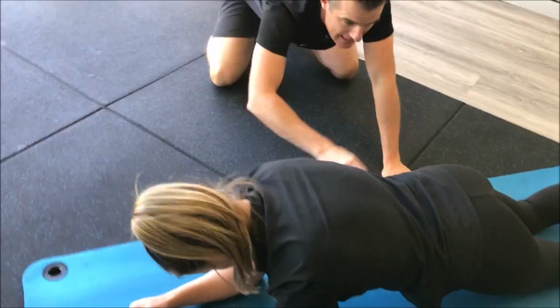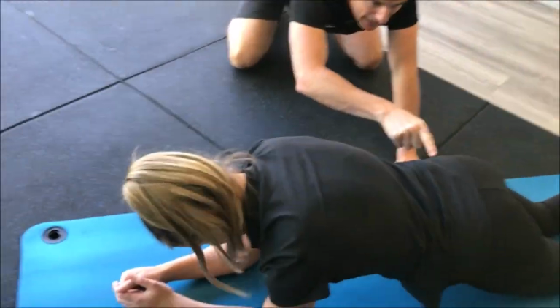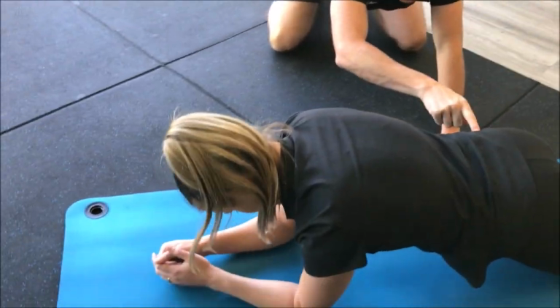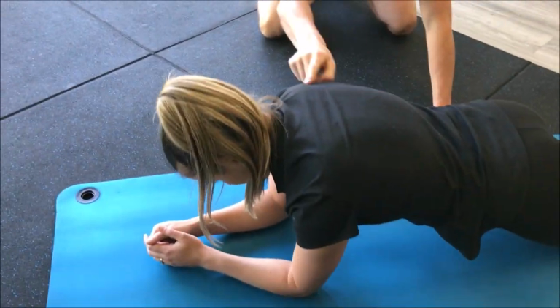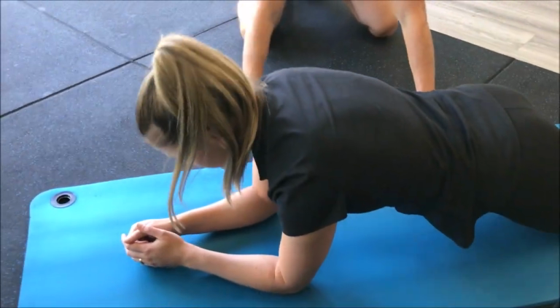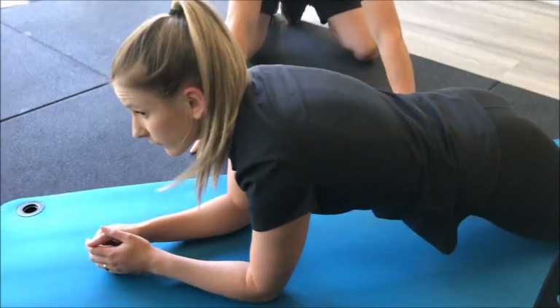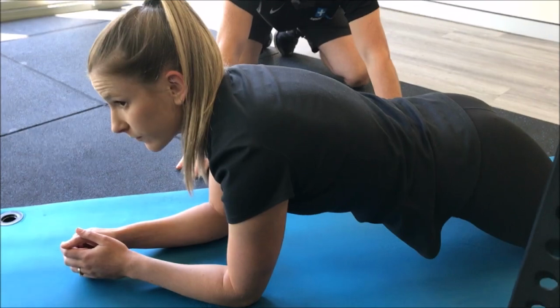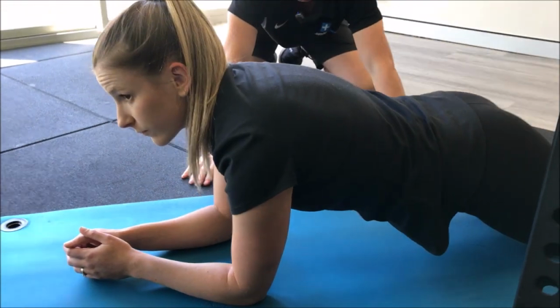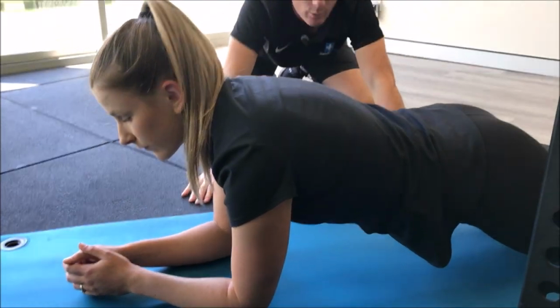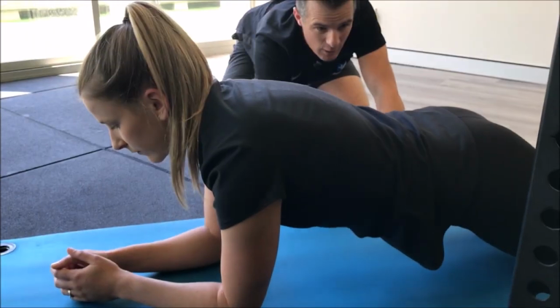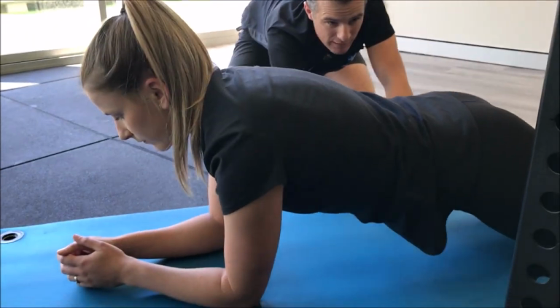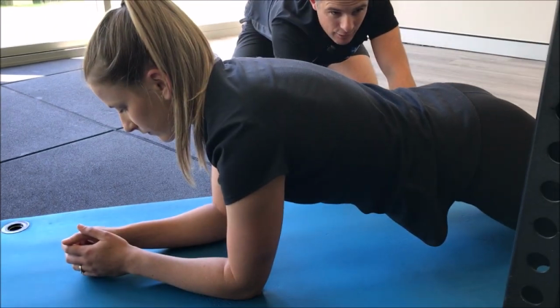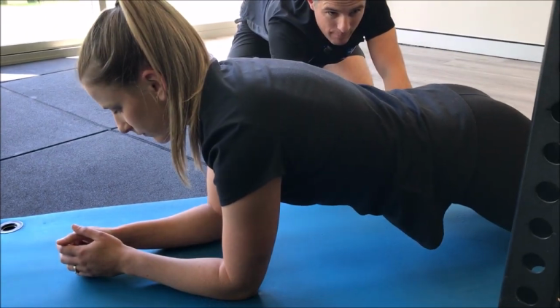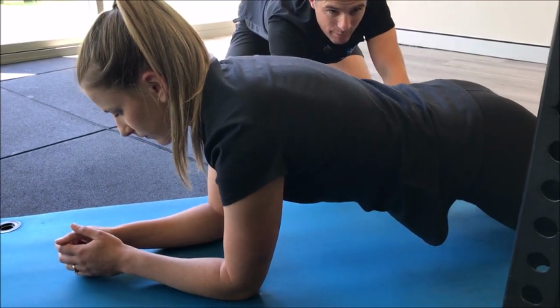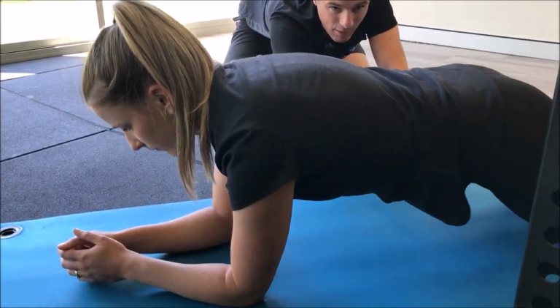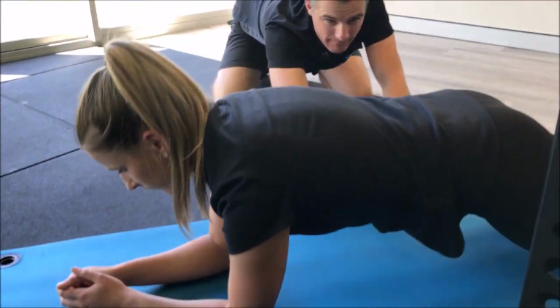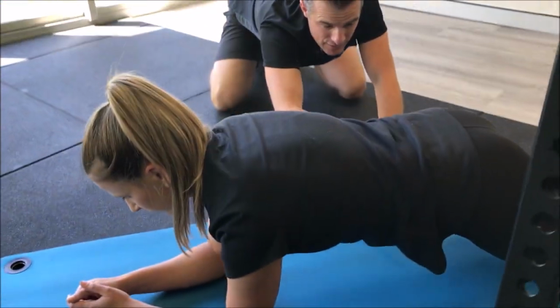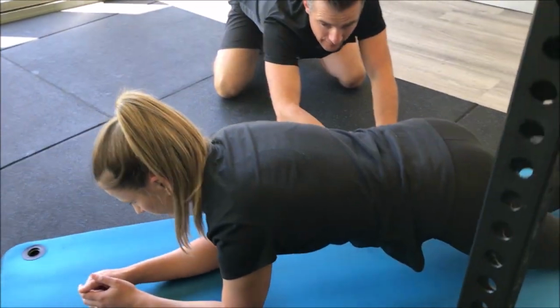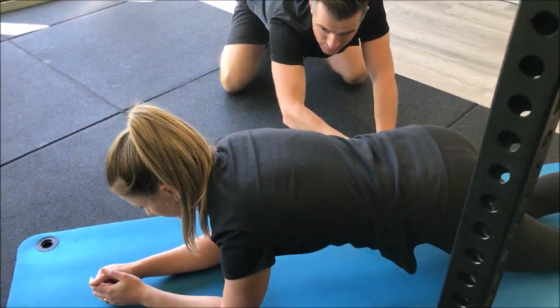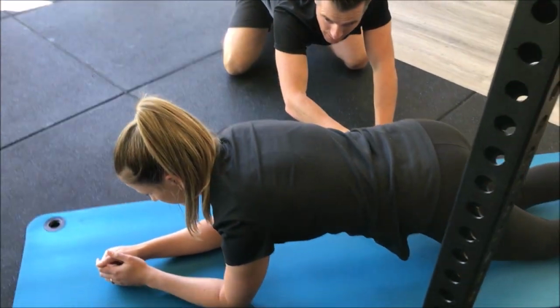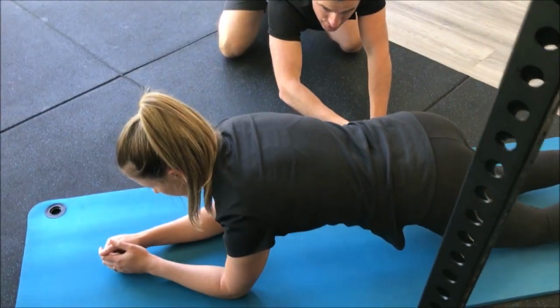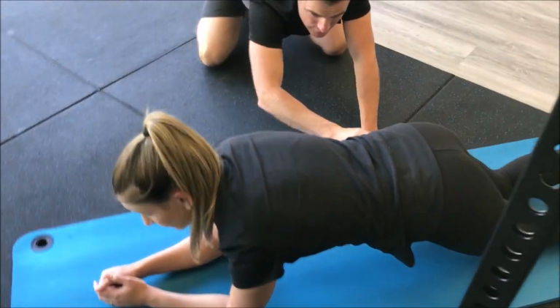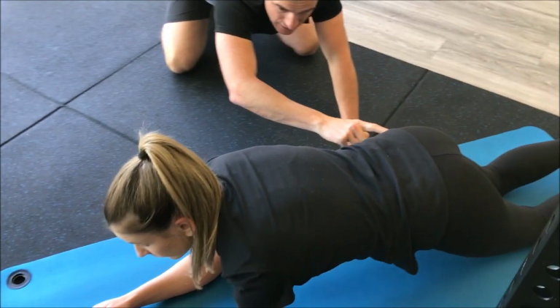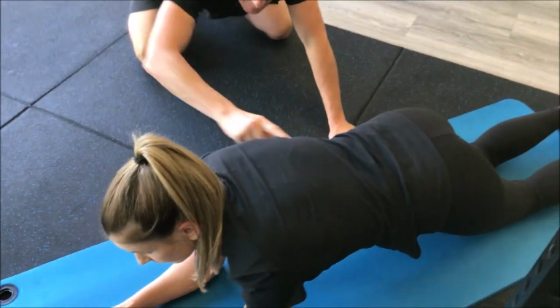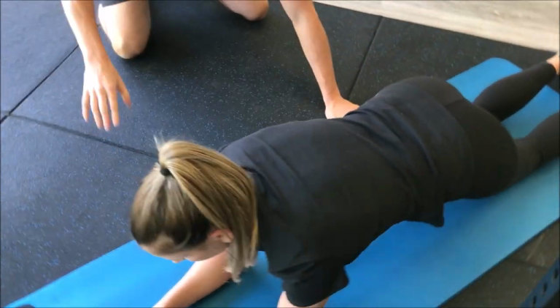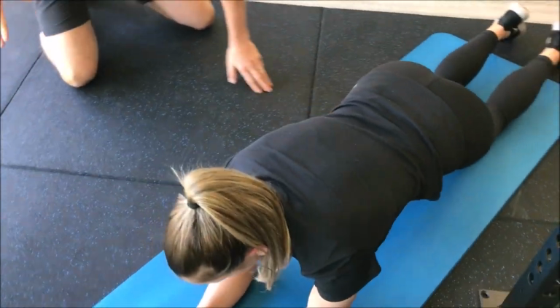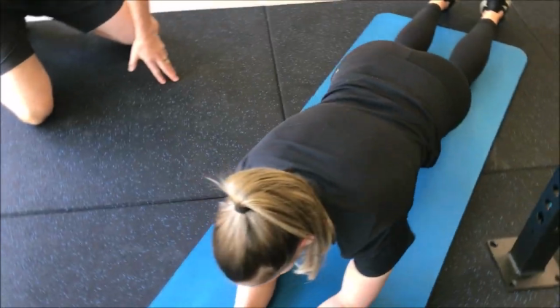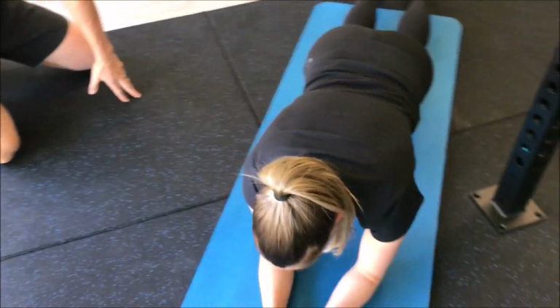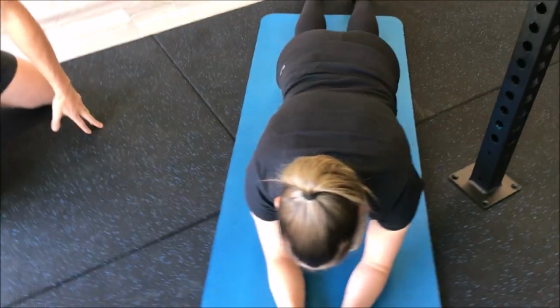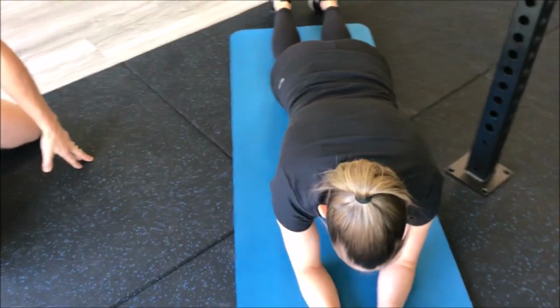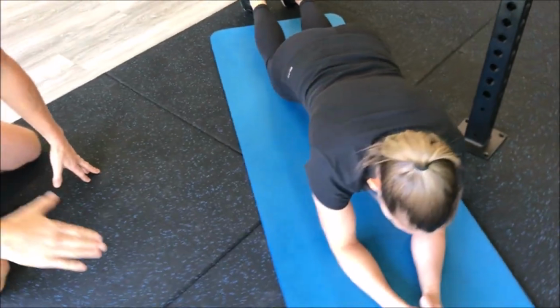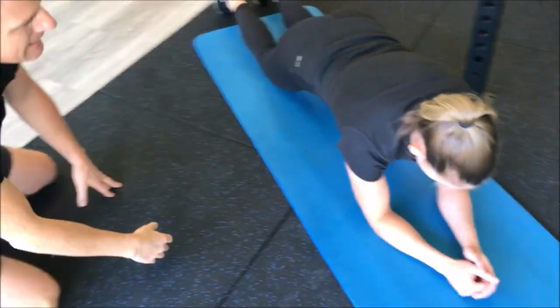See how her hips are lower than her shoulders? We've got to get her up a little bit higher so the hips are in line with the shoulders, so she can be in a plank — a horizontal plank.